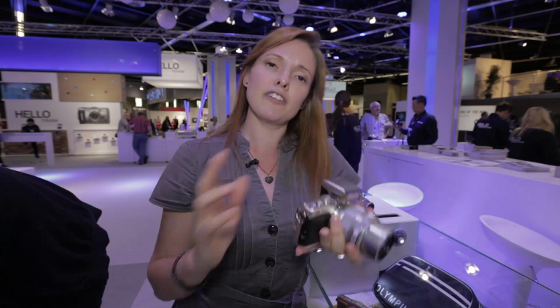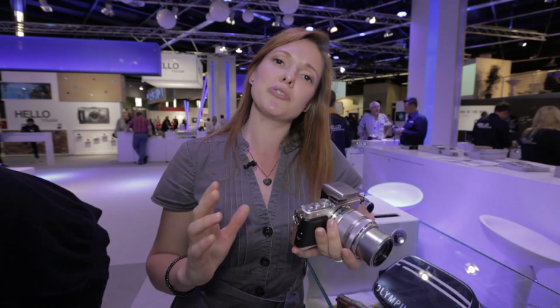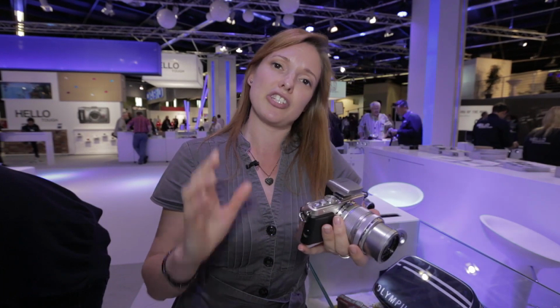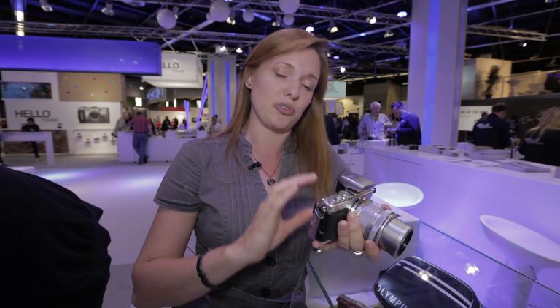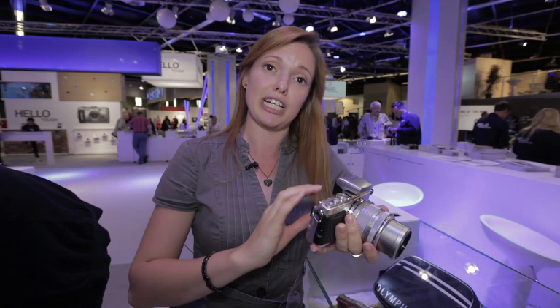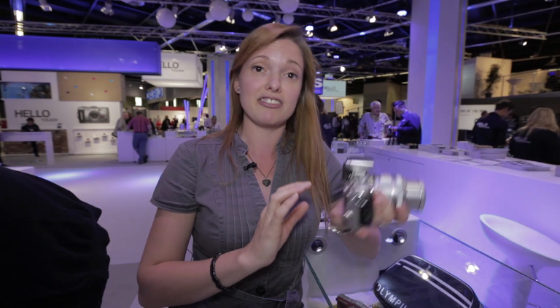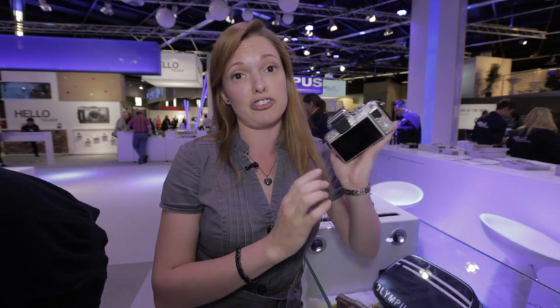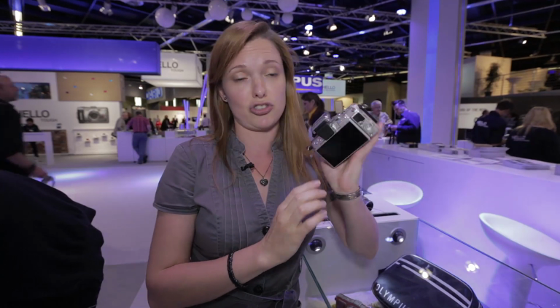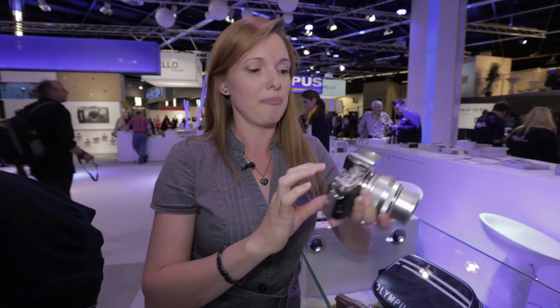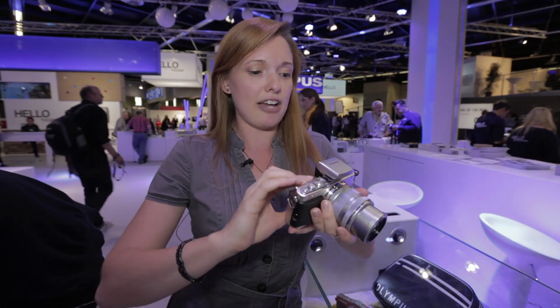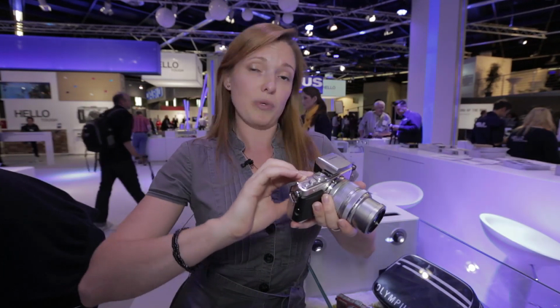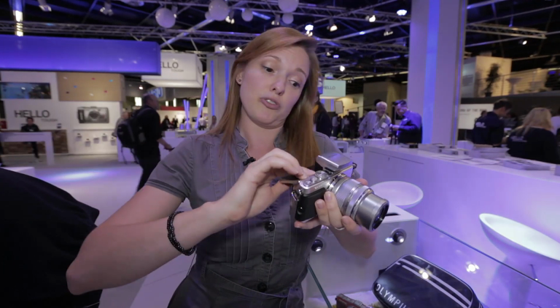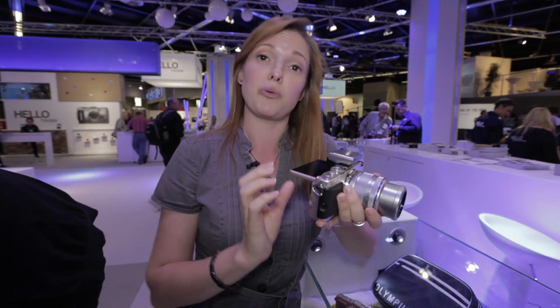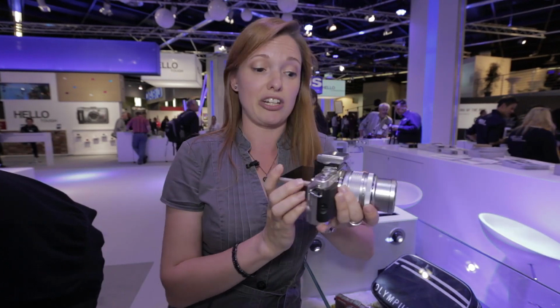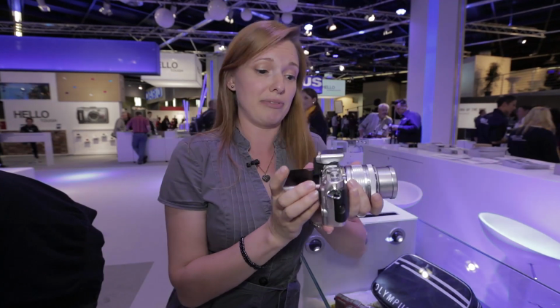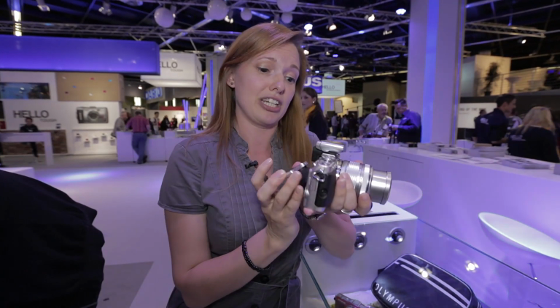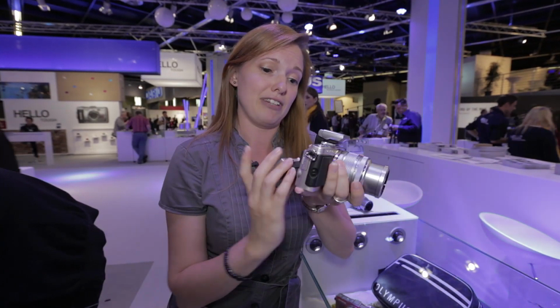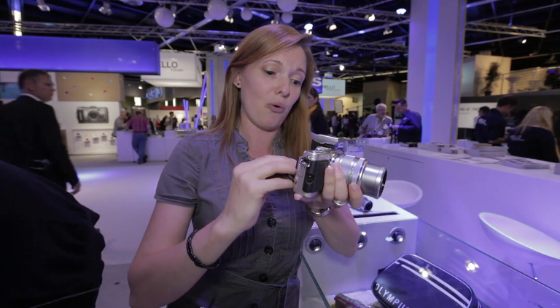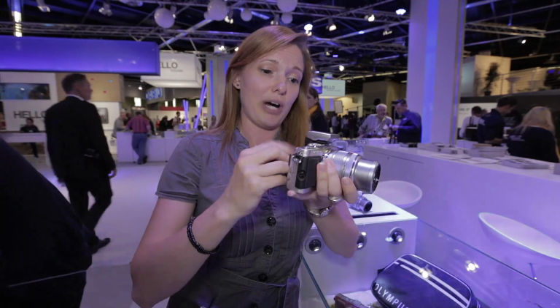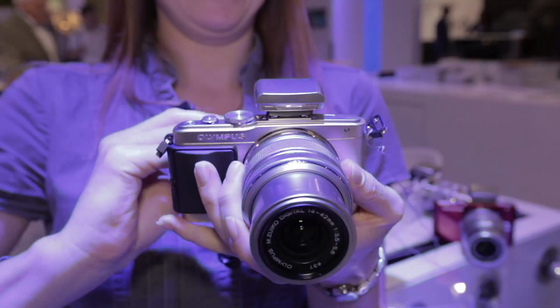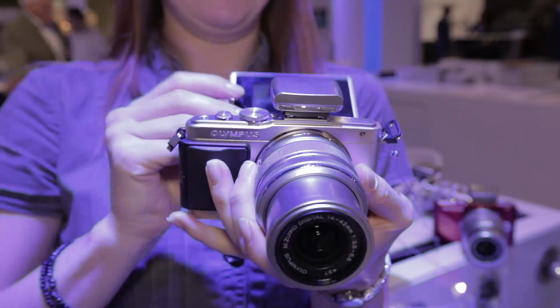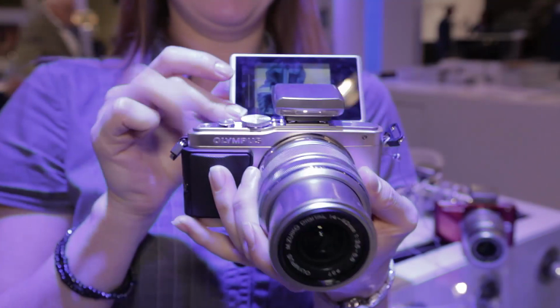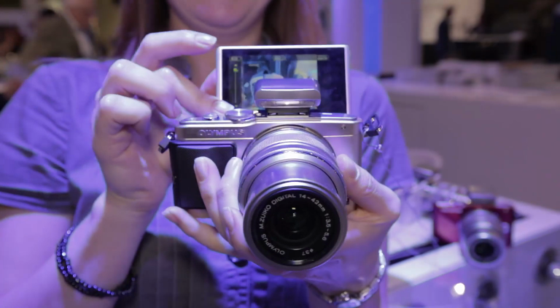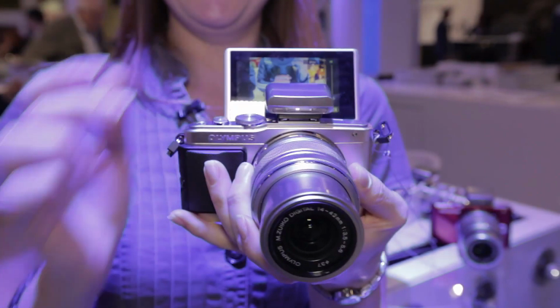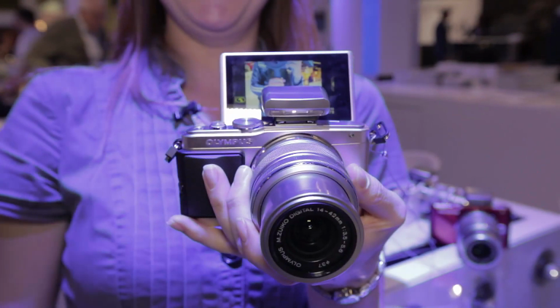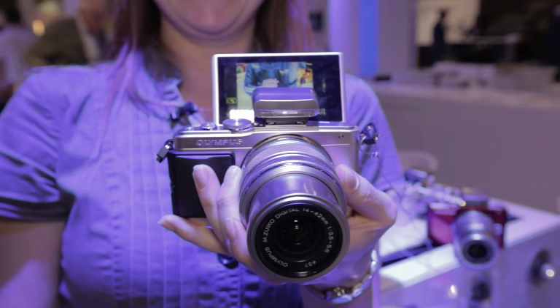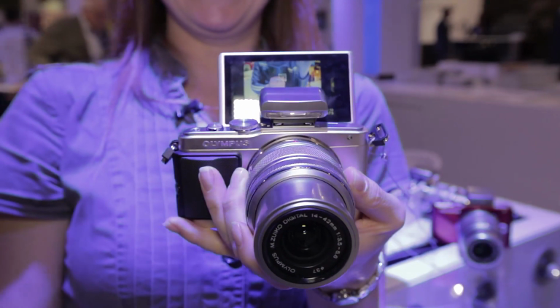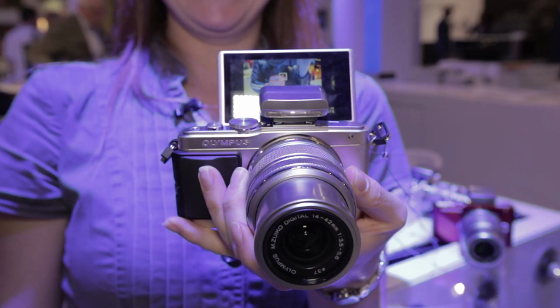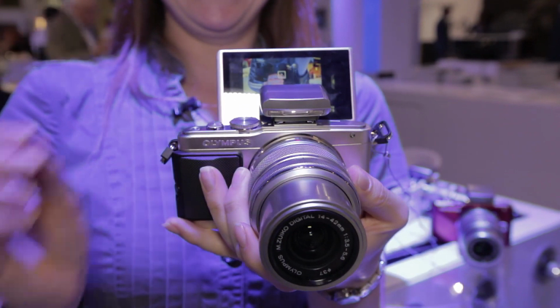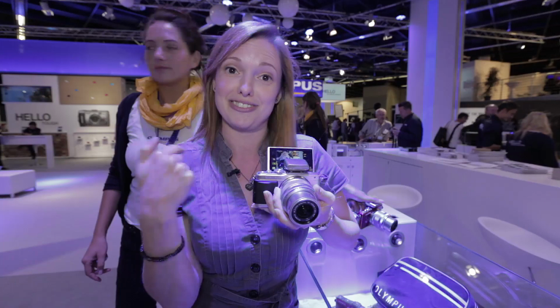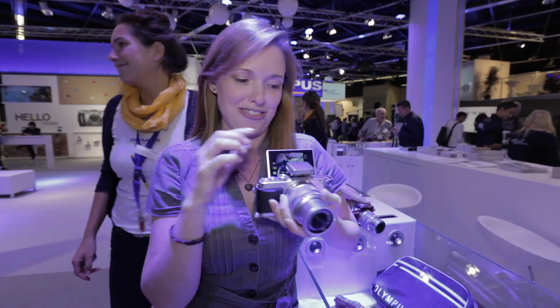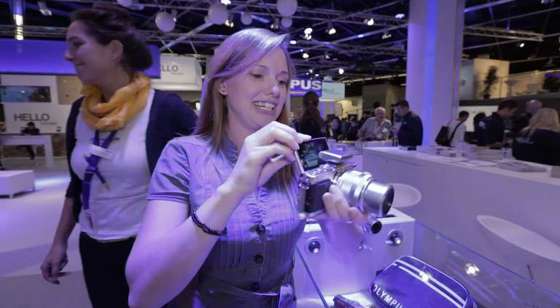They've made some changes to the screen — it's now a touchscreen, and where you used to be able to articulate it before, you can now flip it all the way up so that you can take a picture of yourself looking back, and you'll be able to see yourself in the screen.